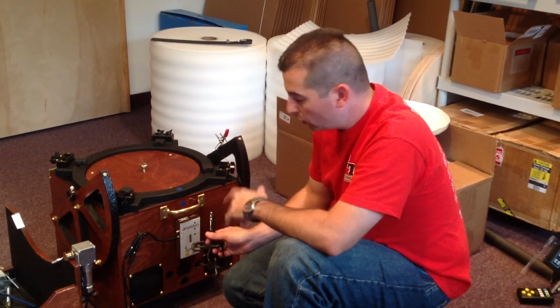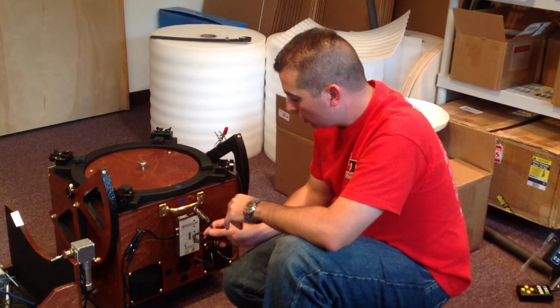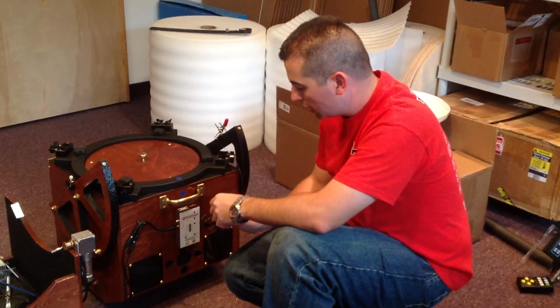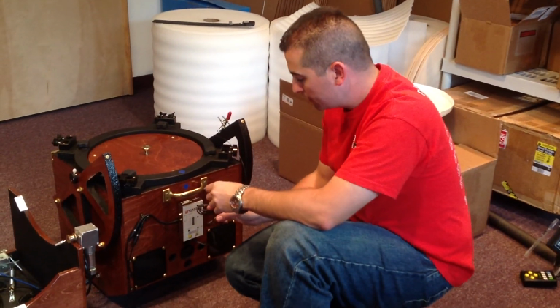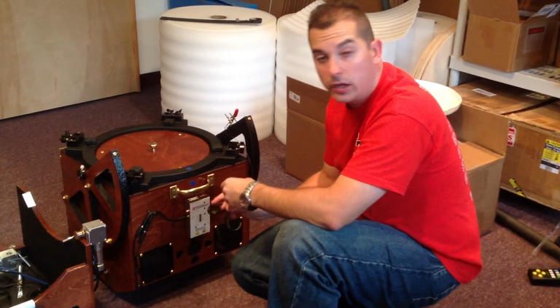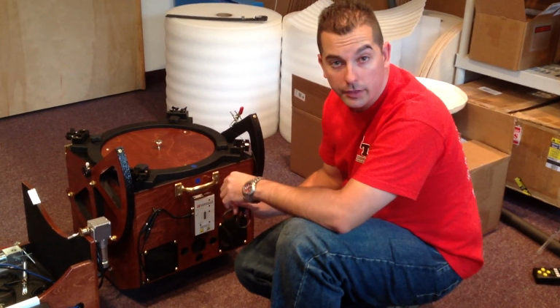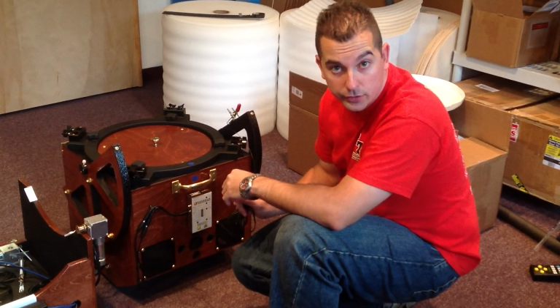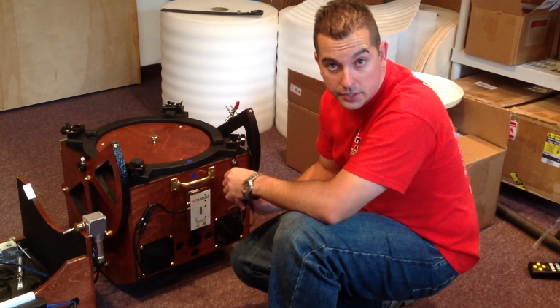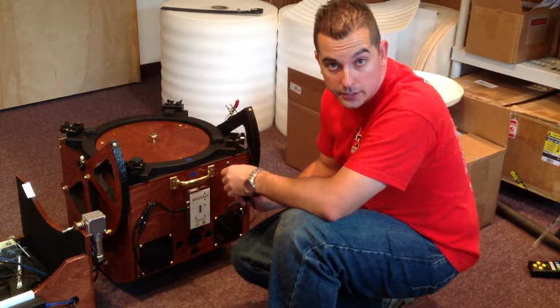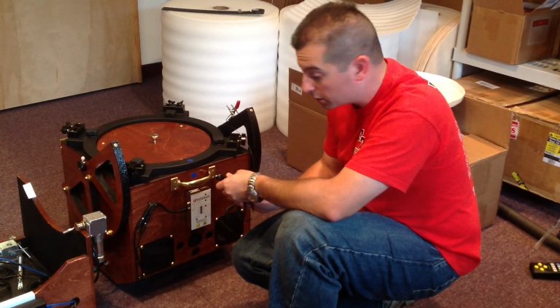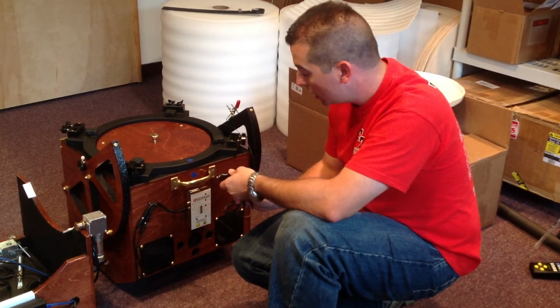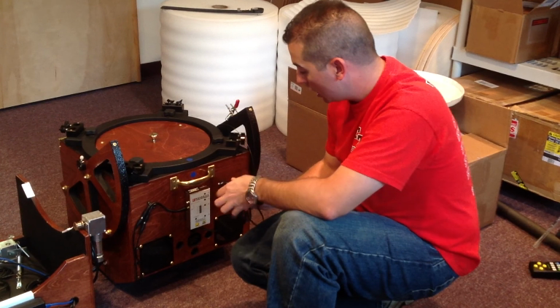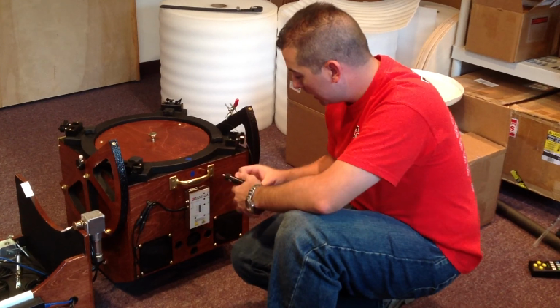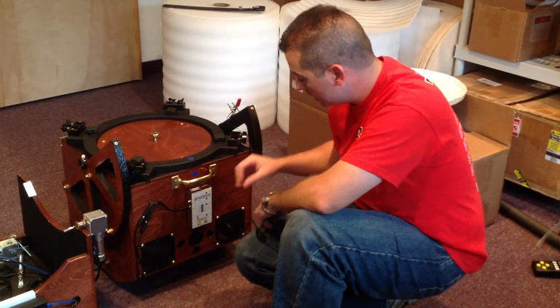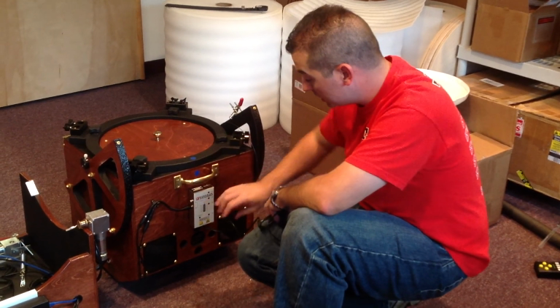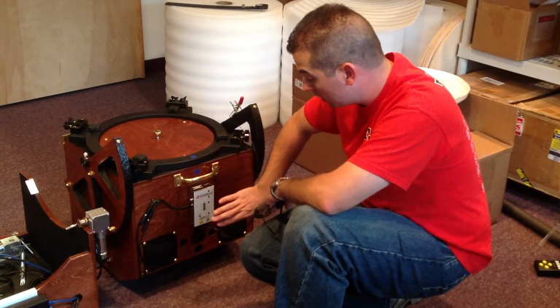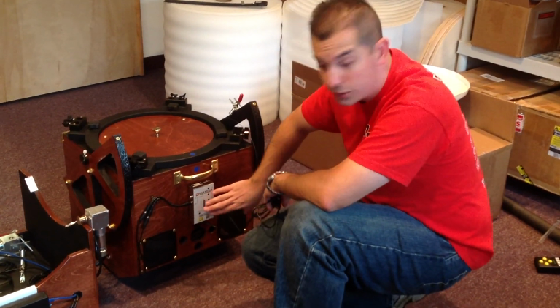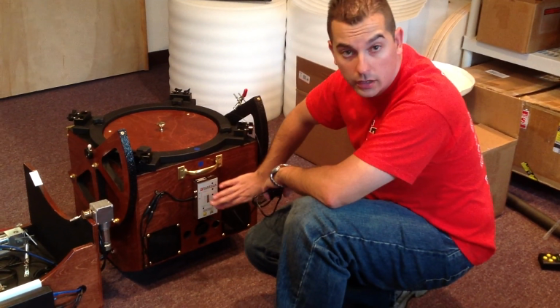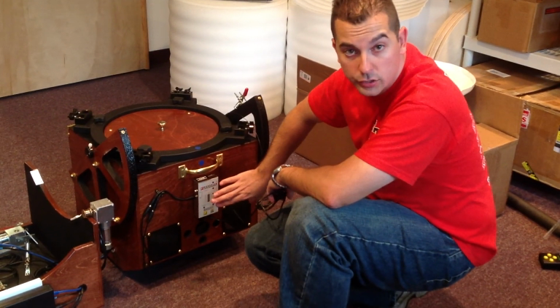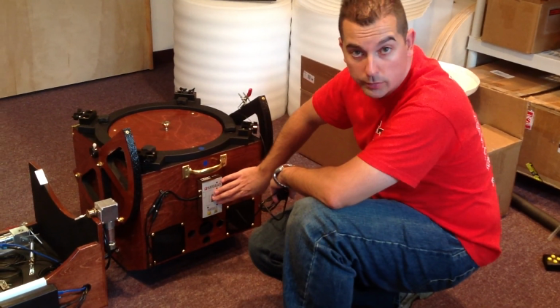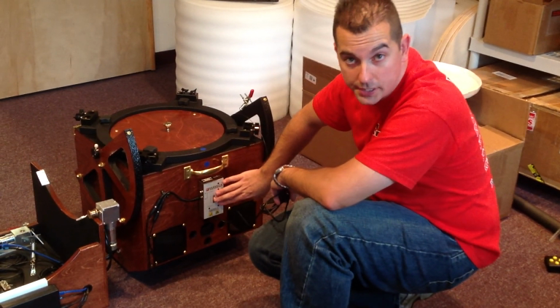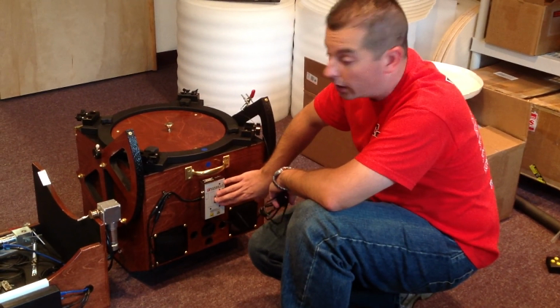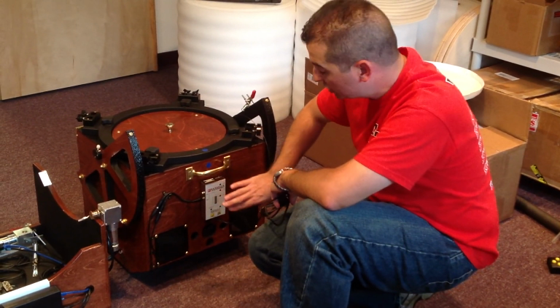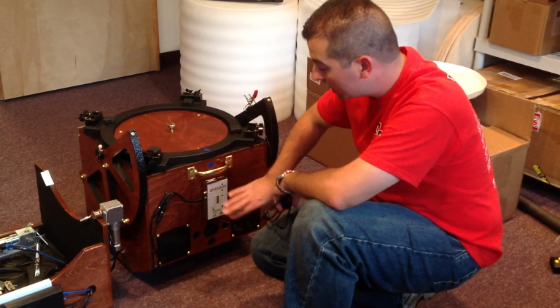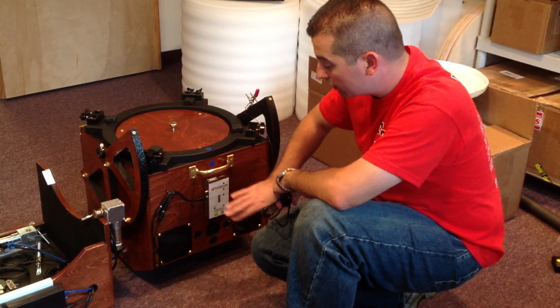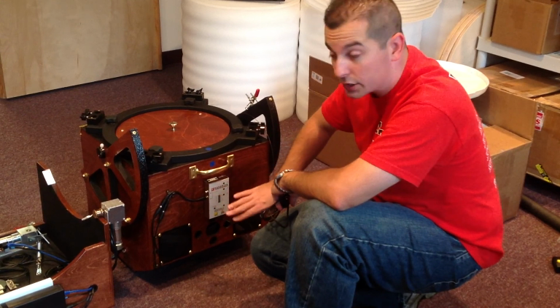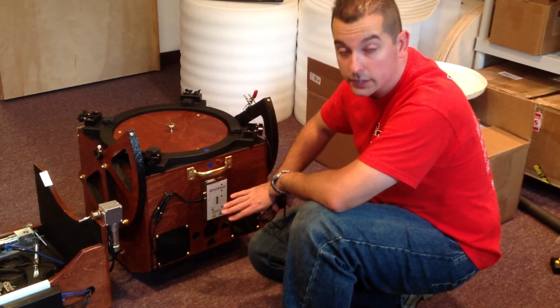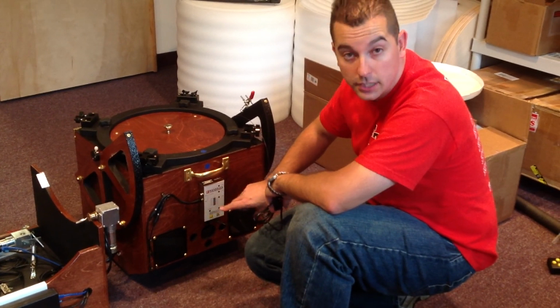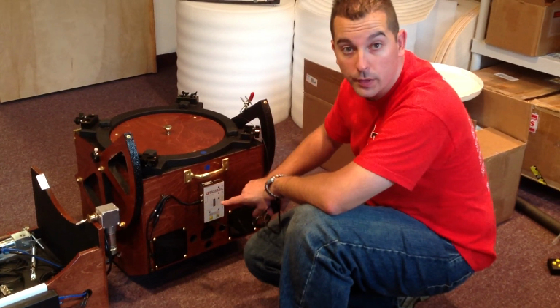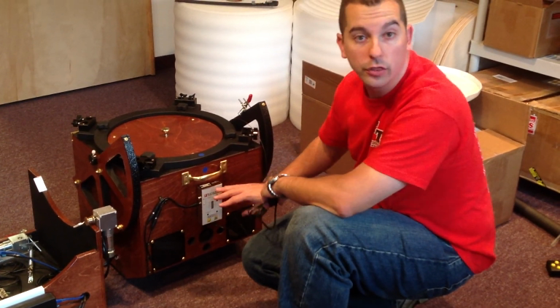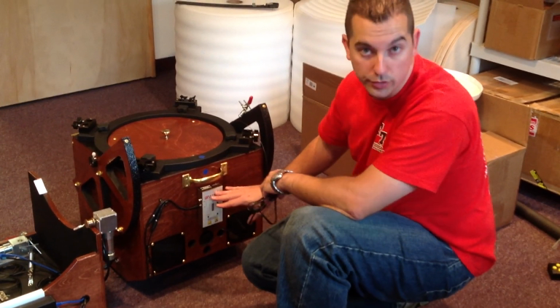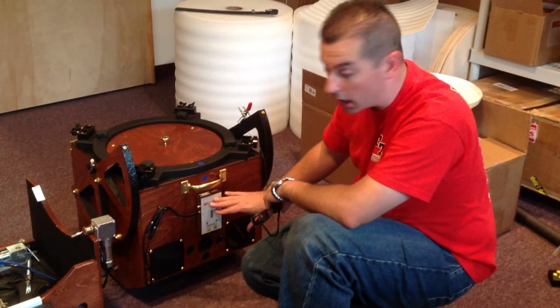One more note about the electrical system on this telescope. It has the standard Kendrick controller box here, and a lot of the electronics on this telescope get run through this box.